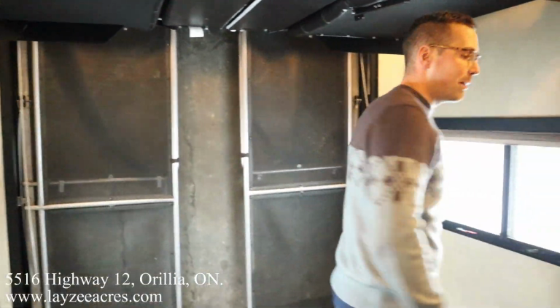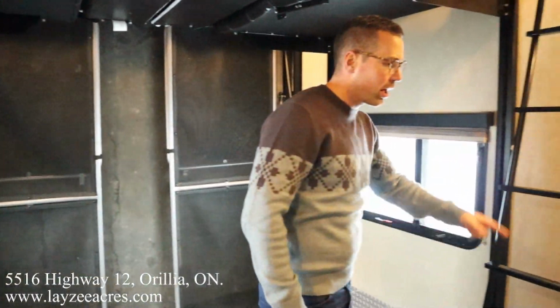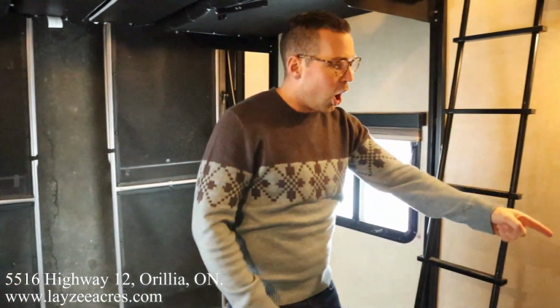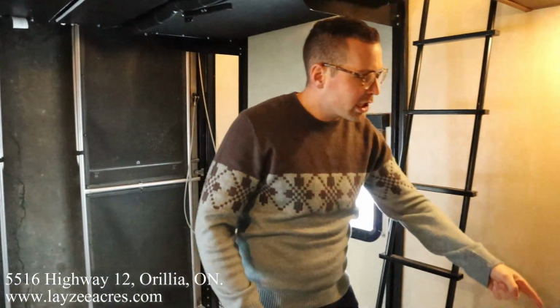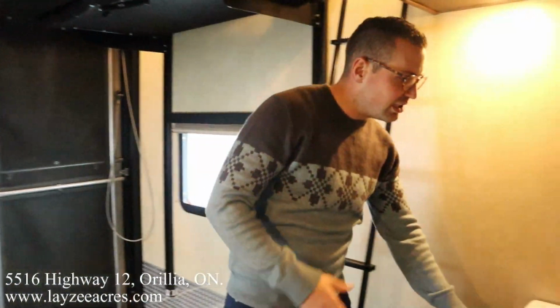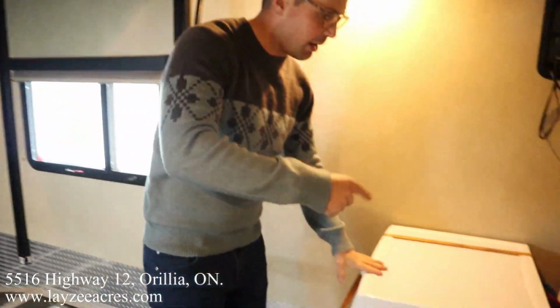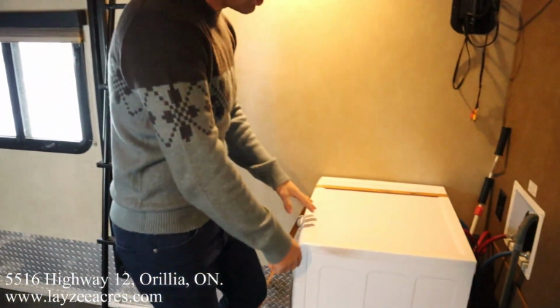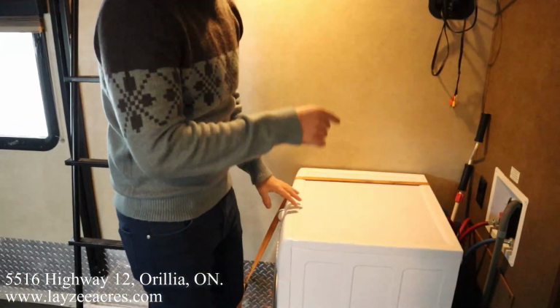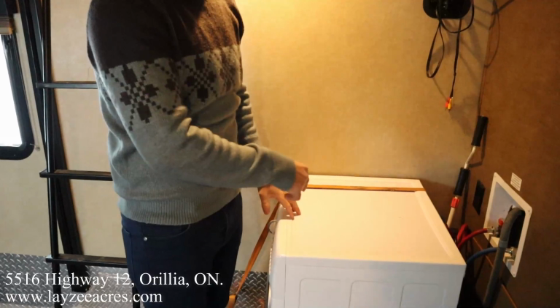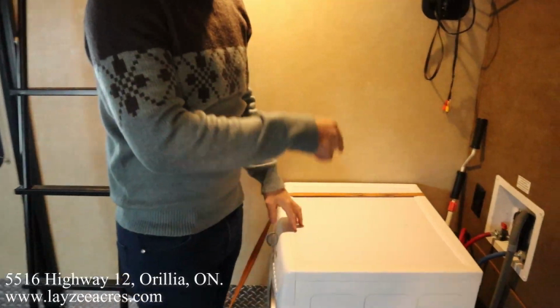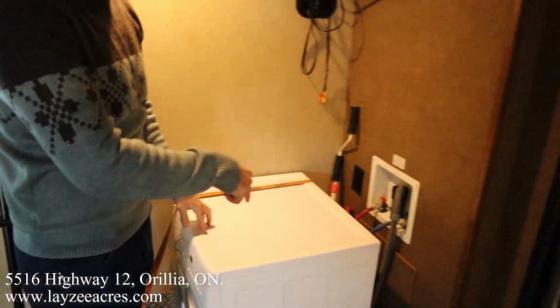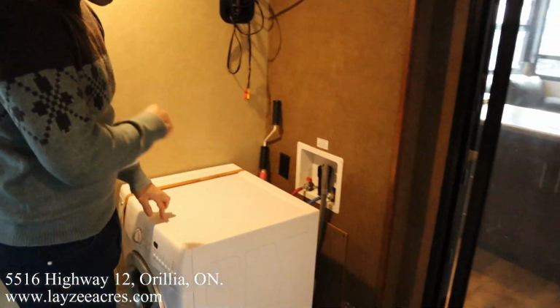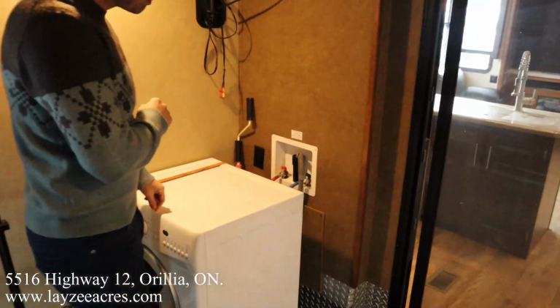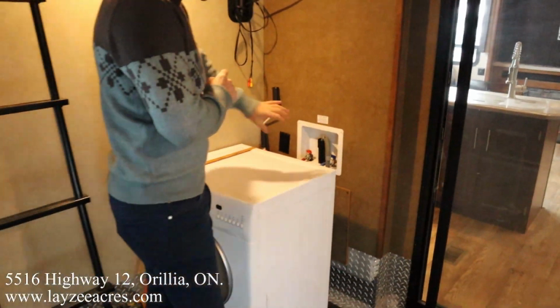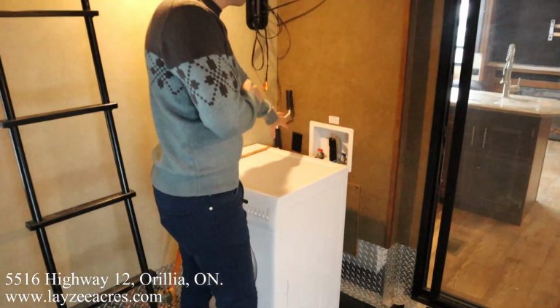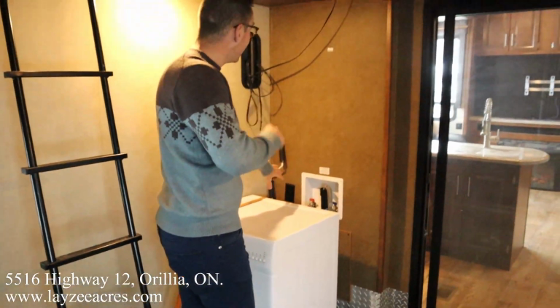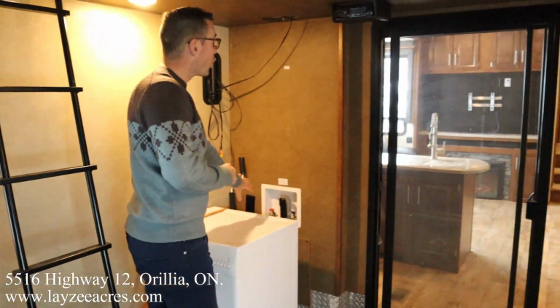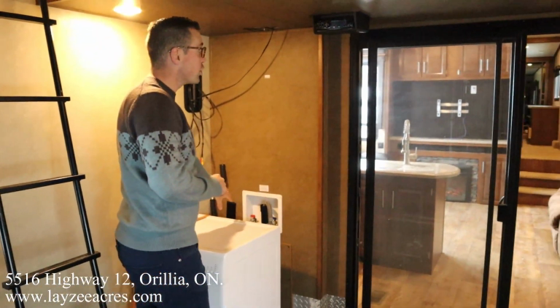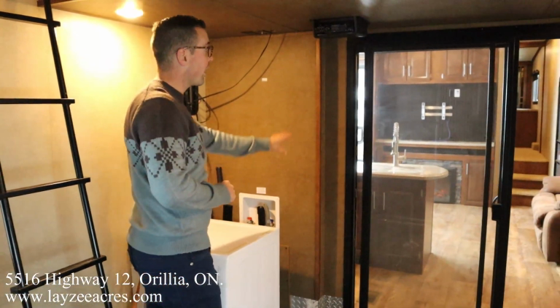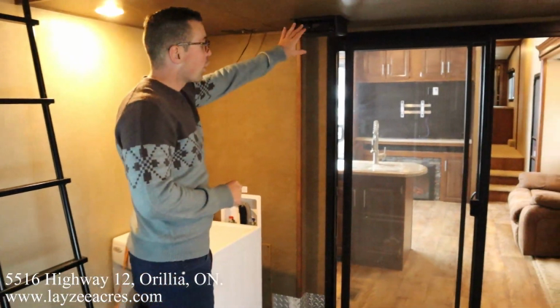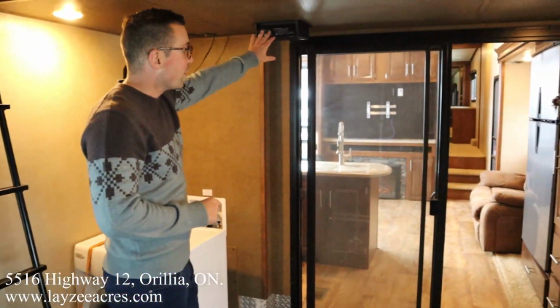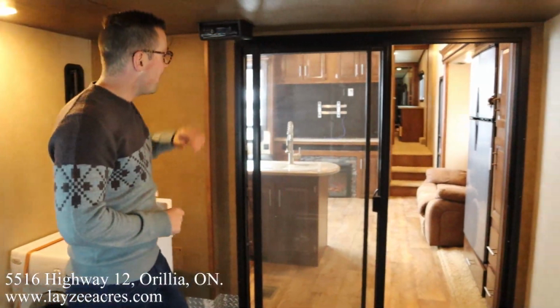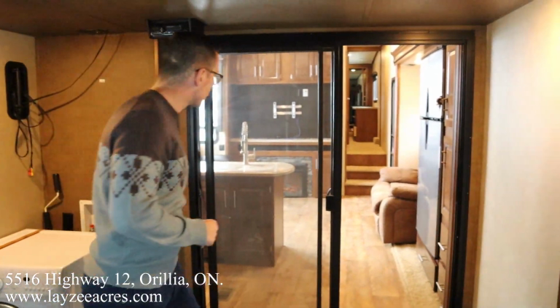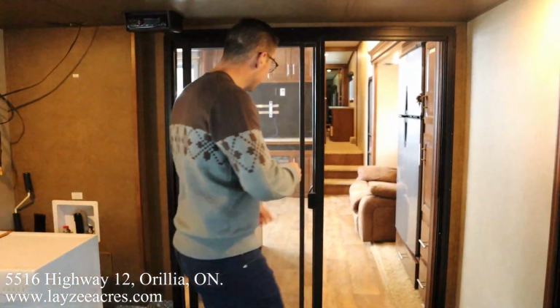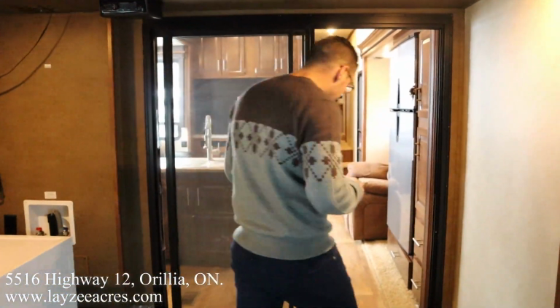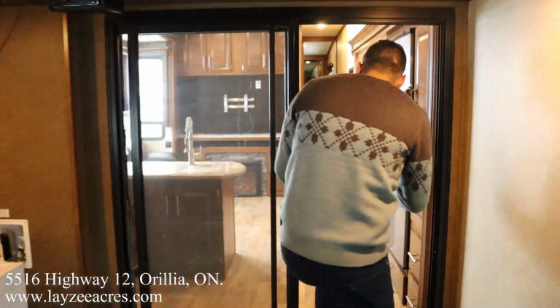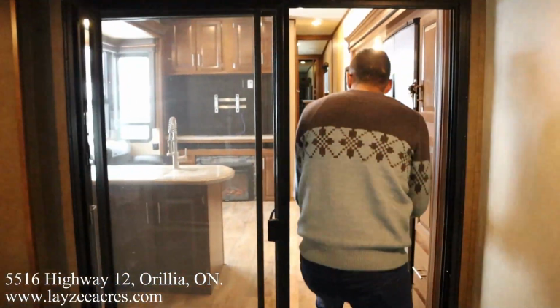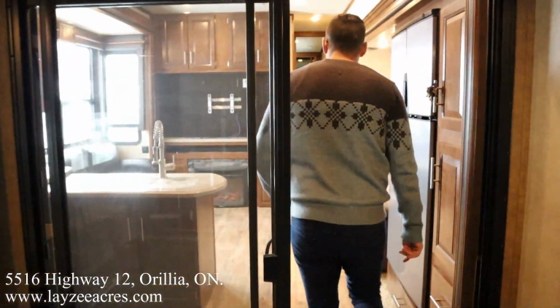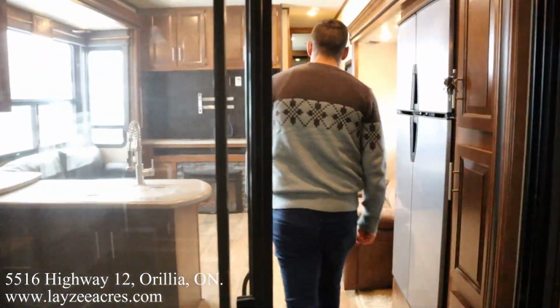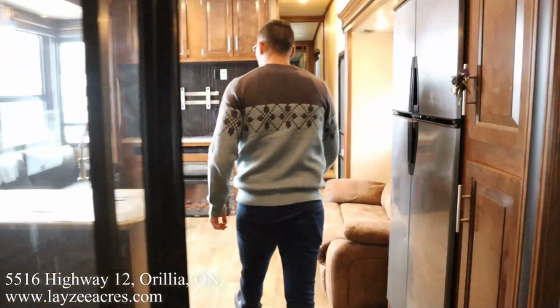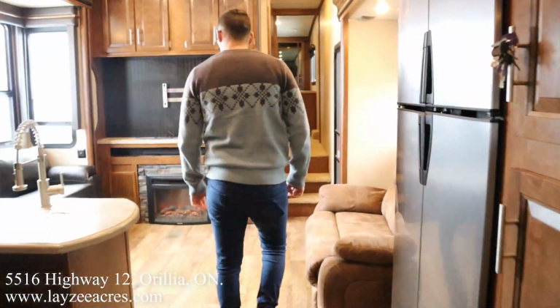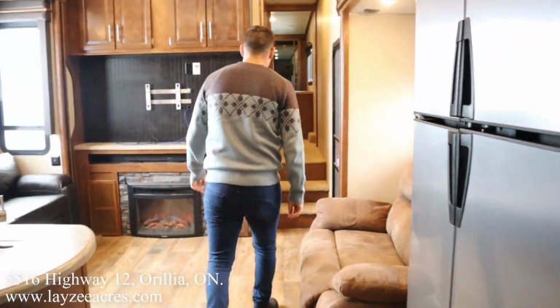A washing machine is going to come with this one too — and that's not a combo unit, that's a standard washing machine, already plumbed in and ready to go. There's a radio here for the back of the trailer as well.